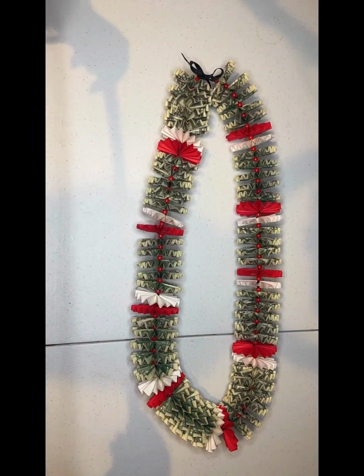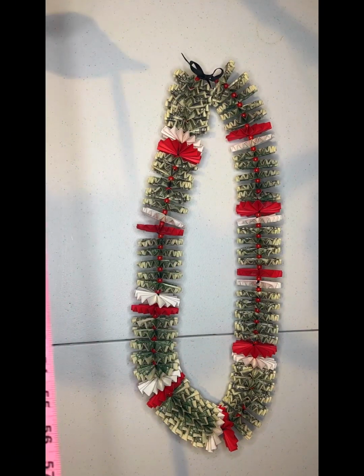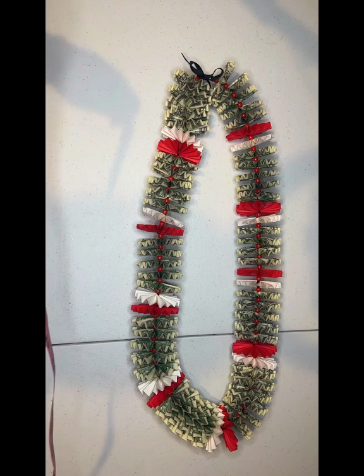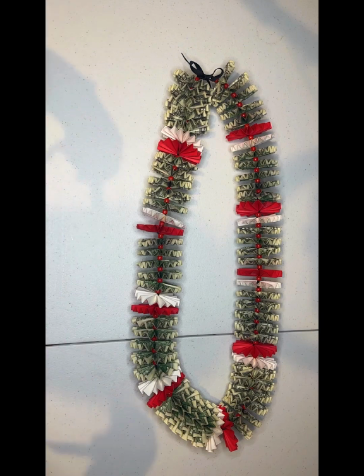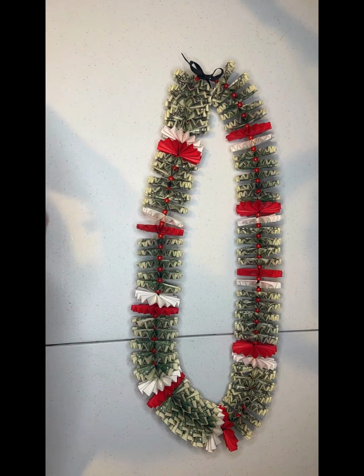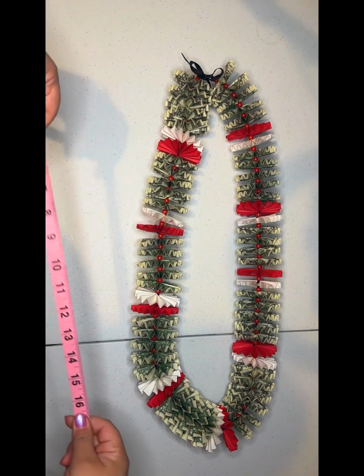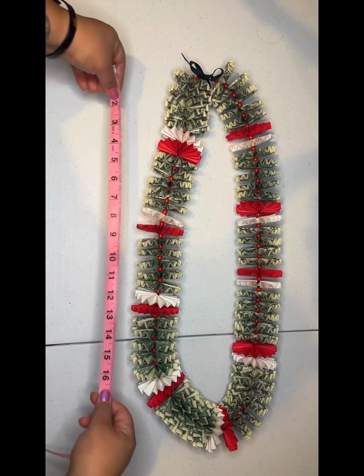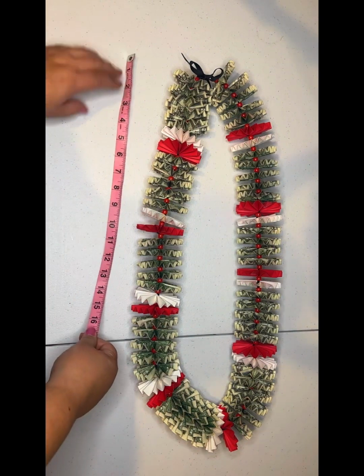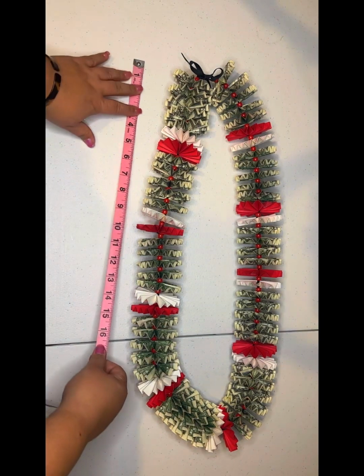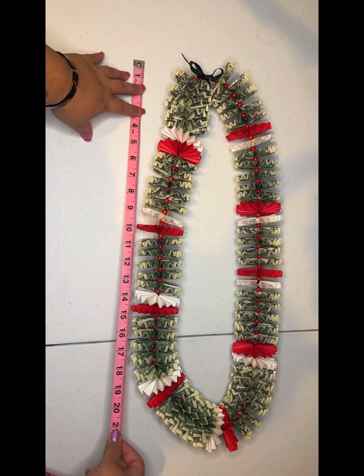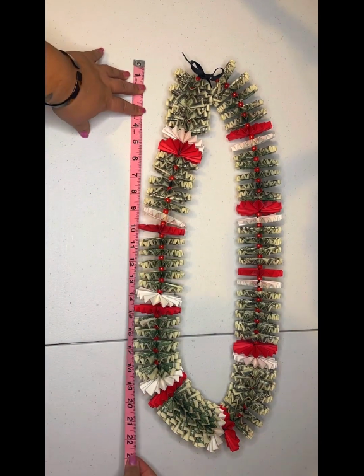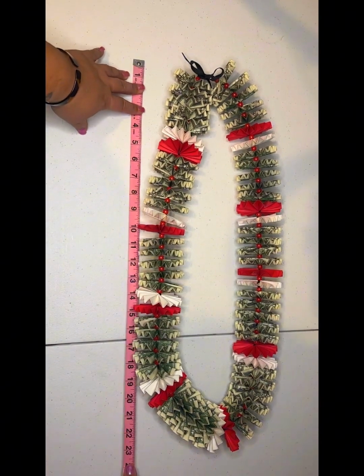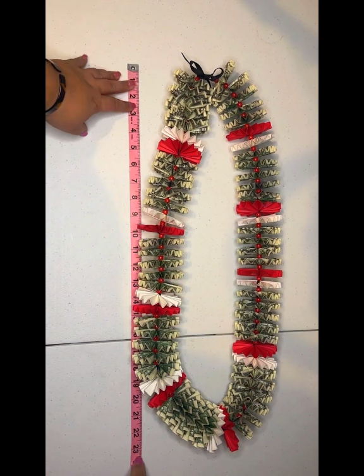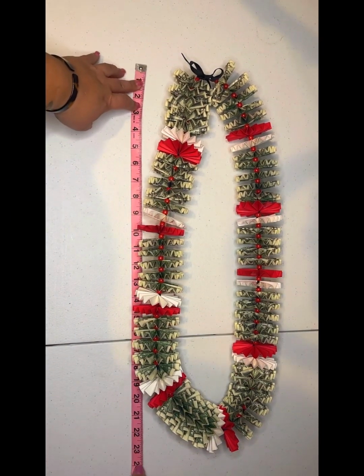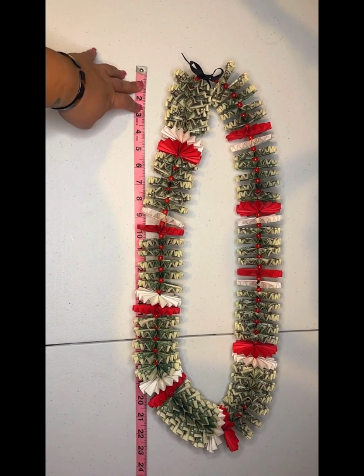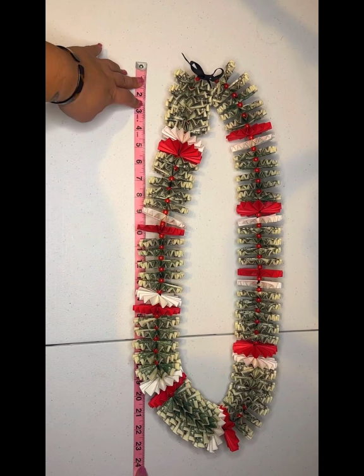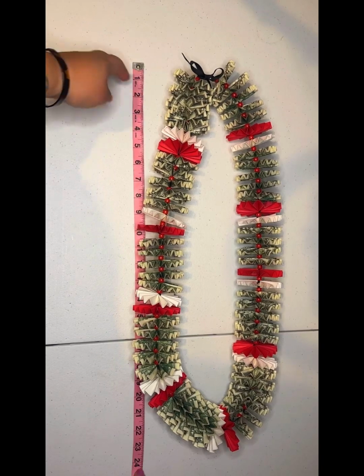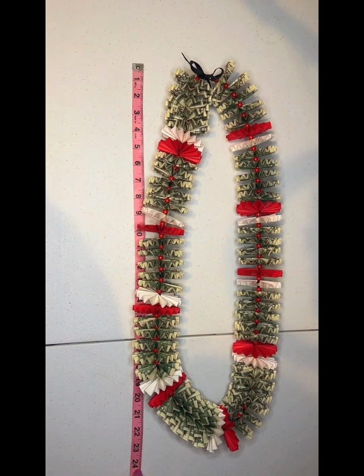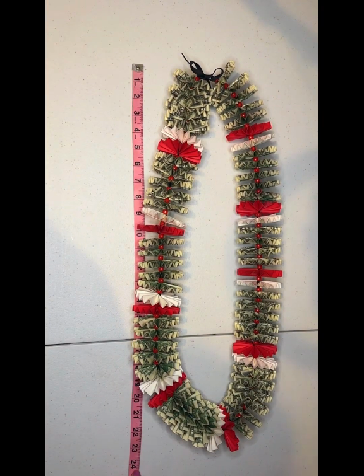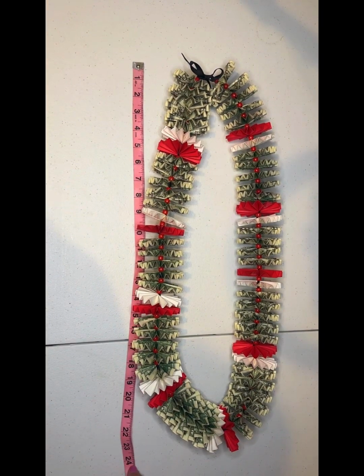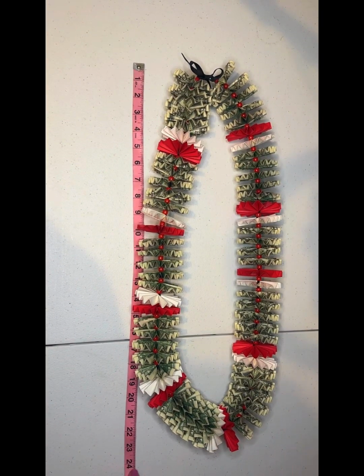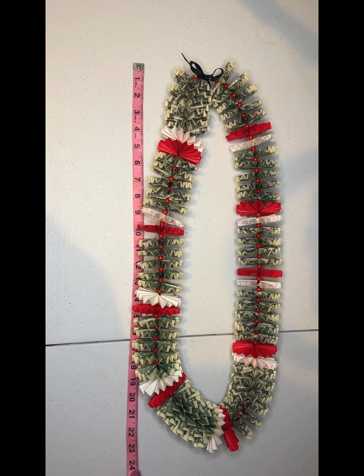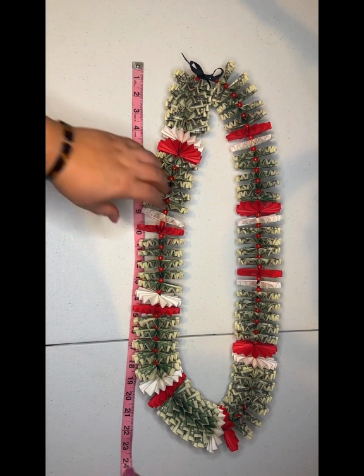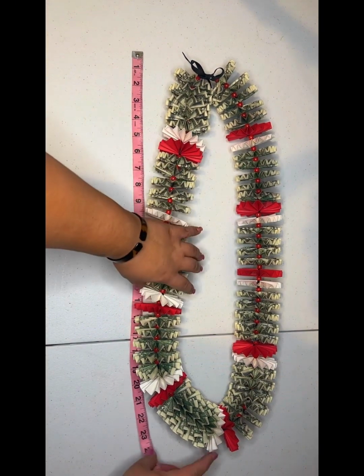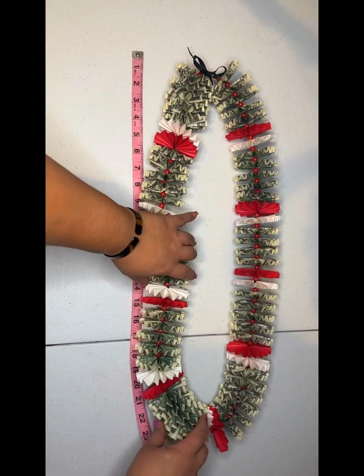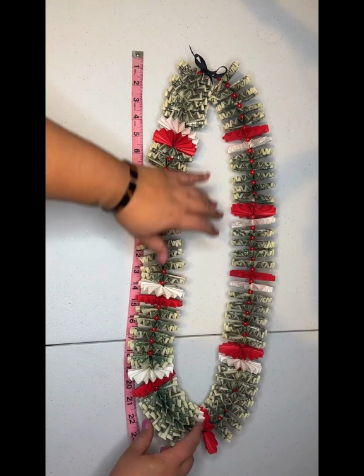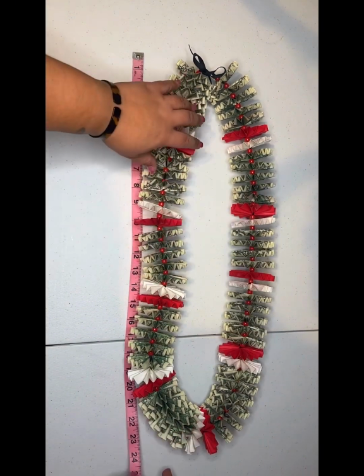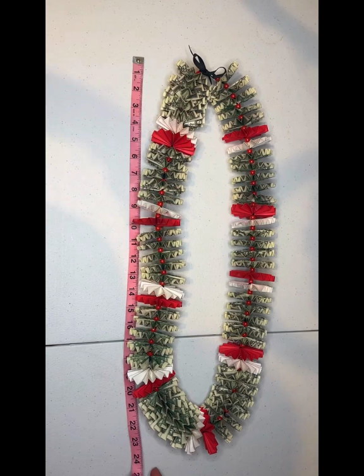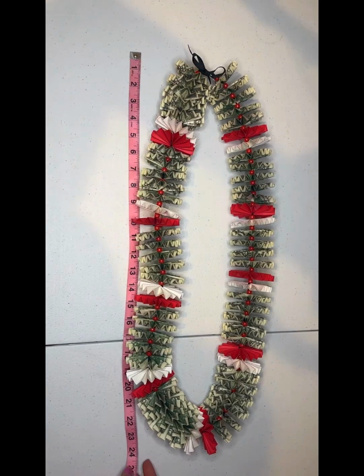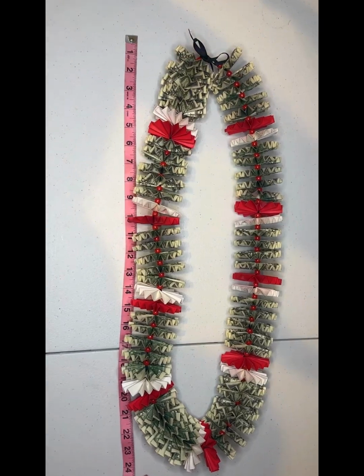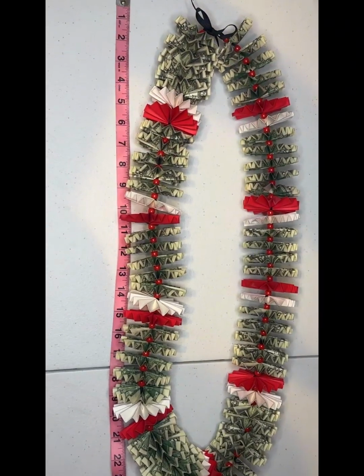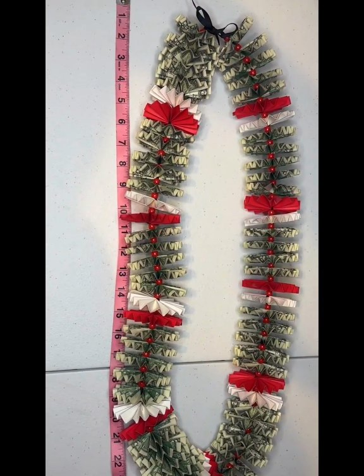Graduation's right around the corner, and this is an easier lei to make. Thanks for watching, liking, subscribing — I really appreciate everybody. Remember to stay safe, sane, and consensual. Thanks for watching. Bye!